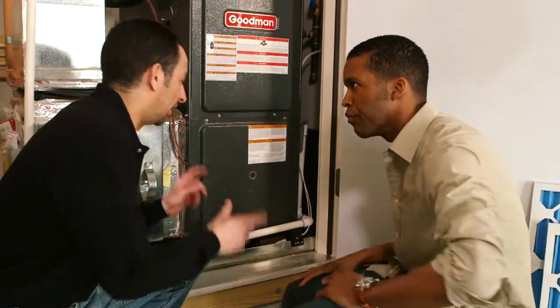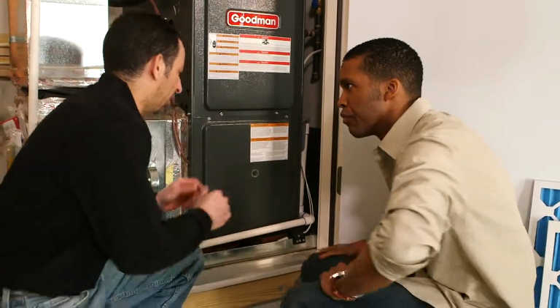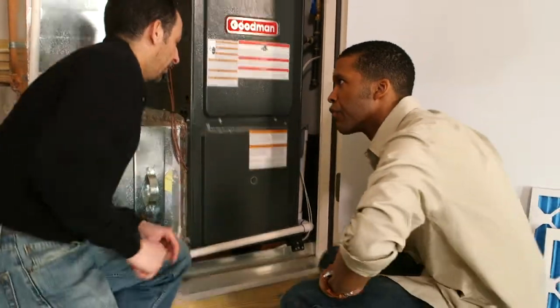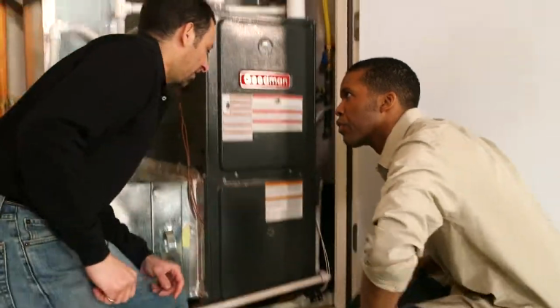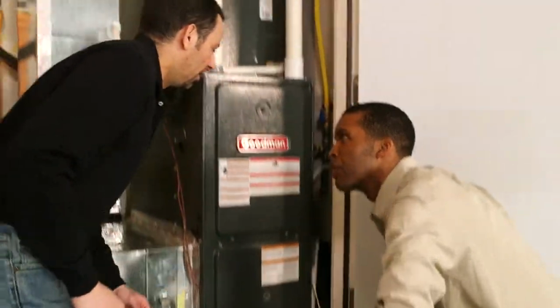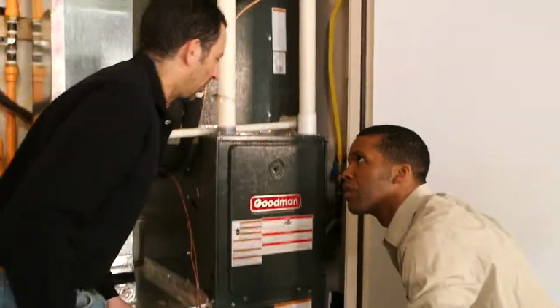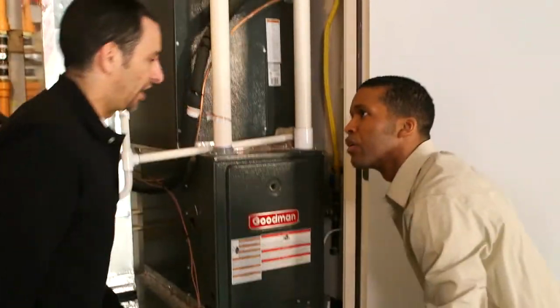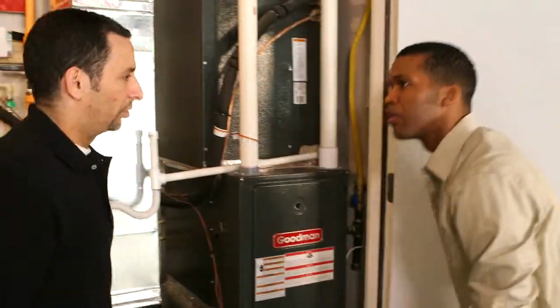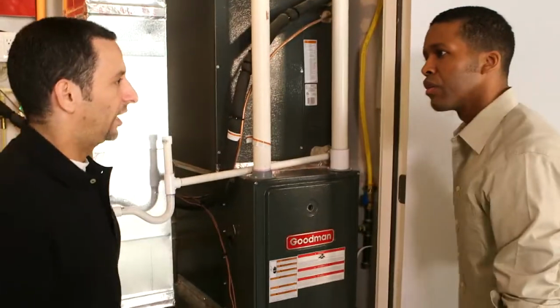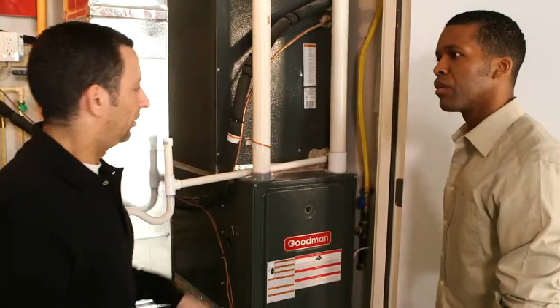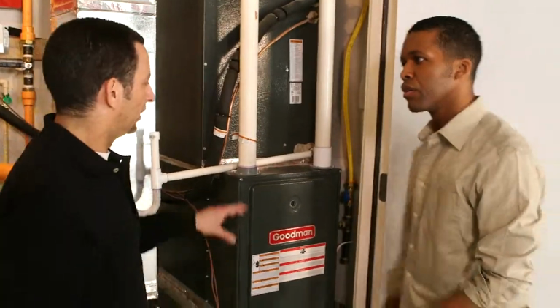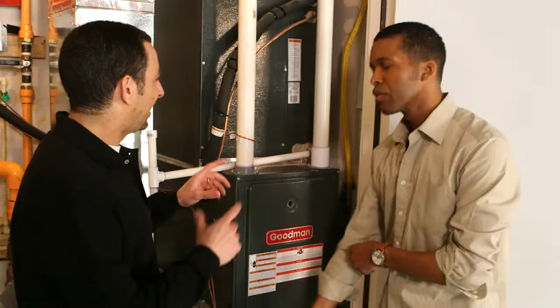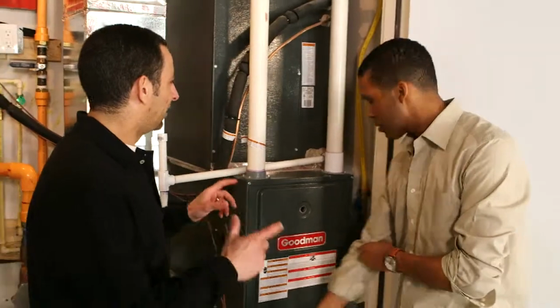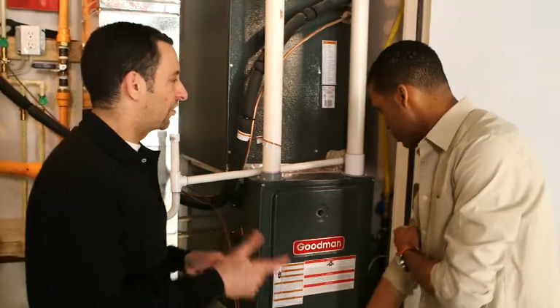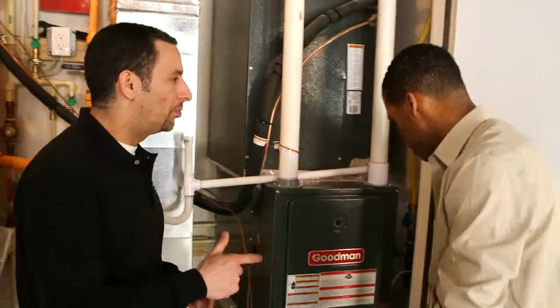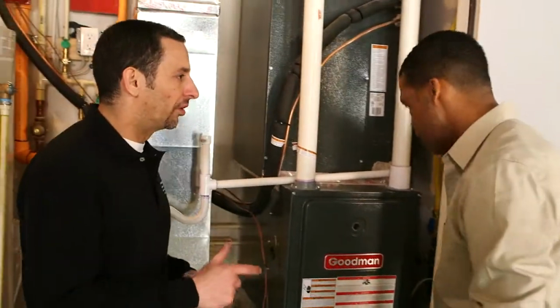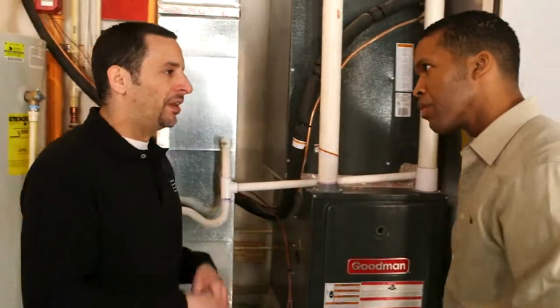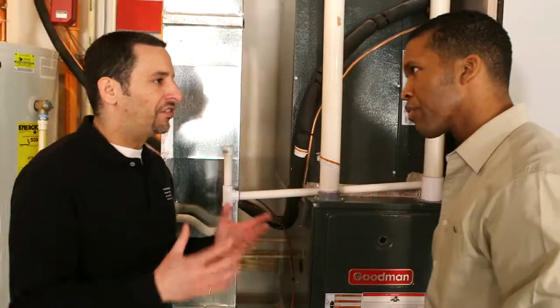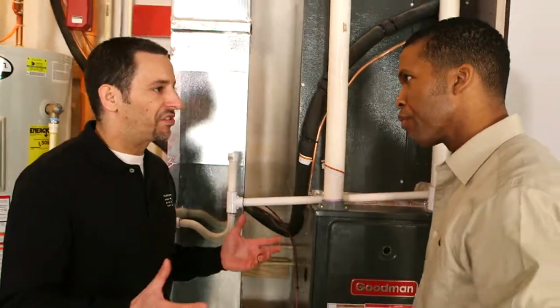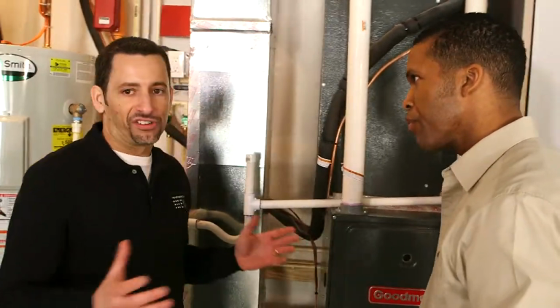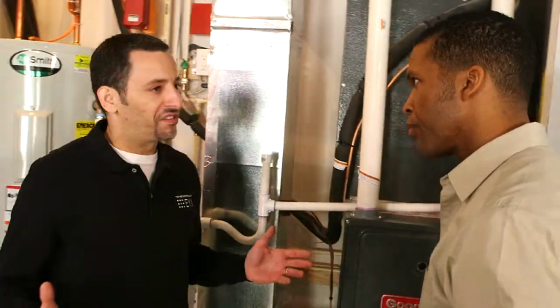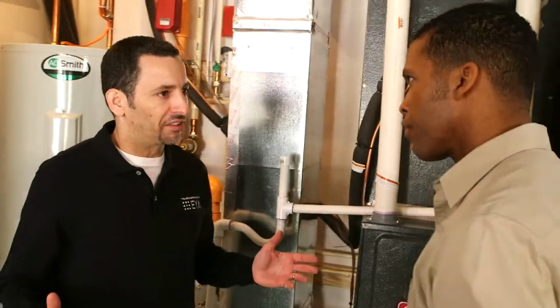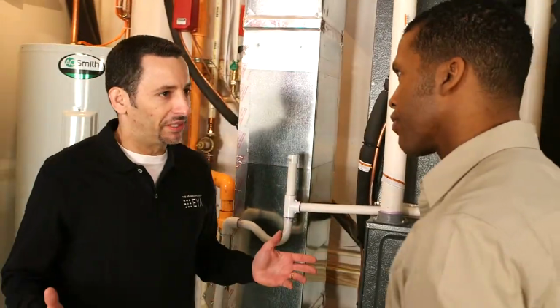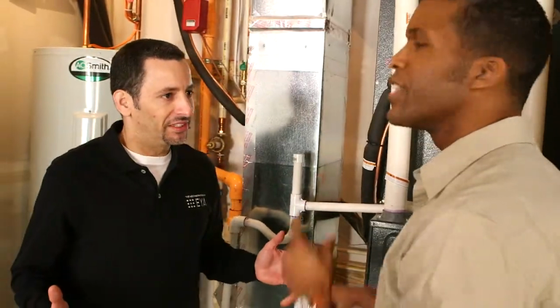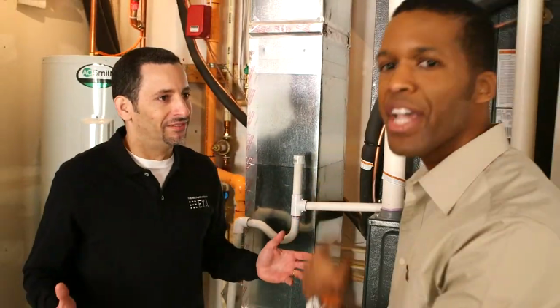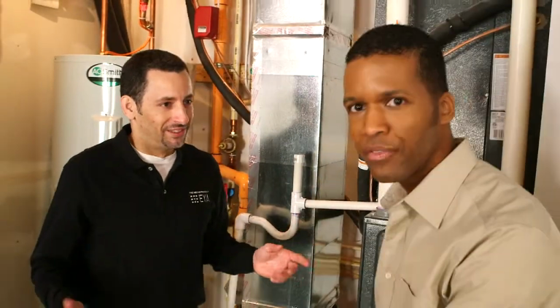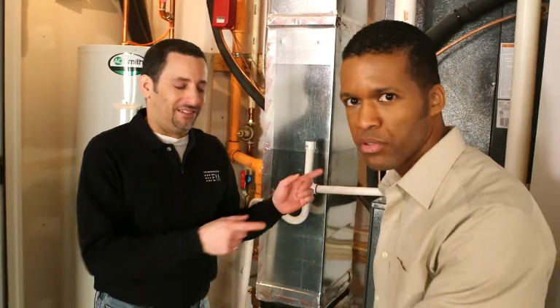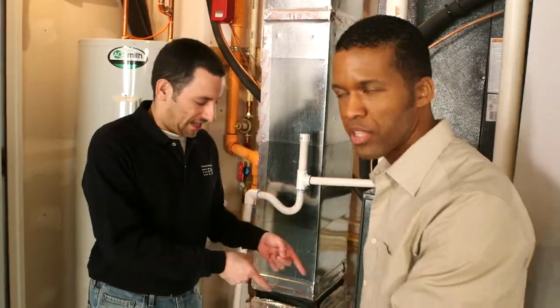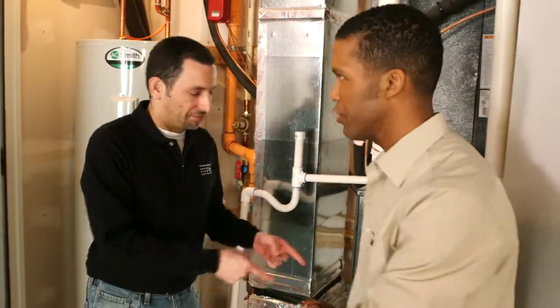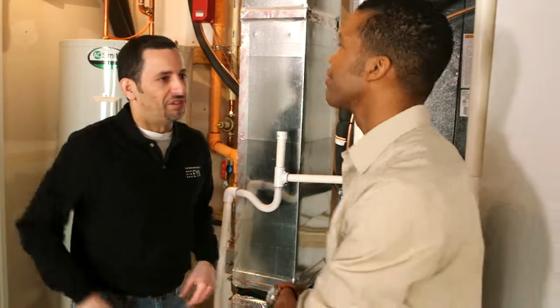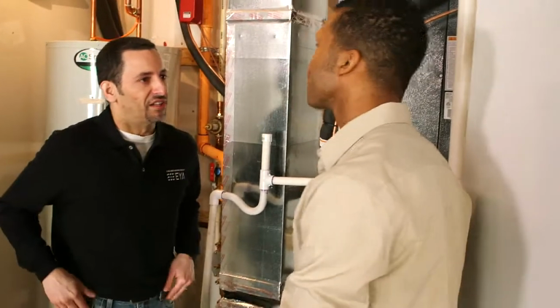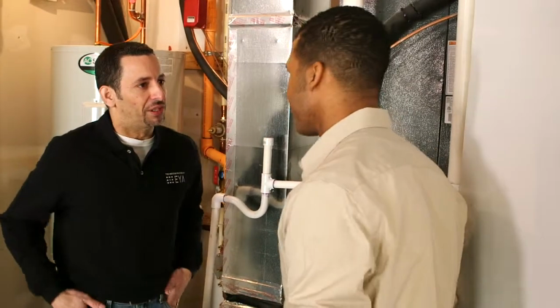That's one of the things the contractor will look at annually. And as a homeowner, if your system ever shuts down unexpectedly, check the float switch — that's something you can check as well.